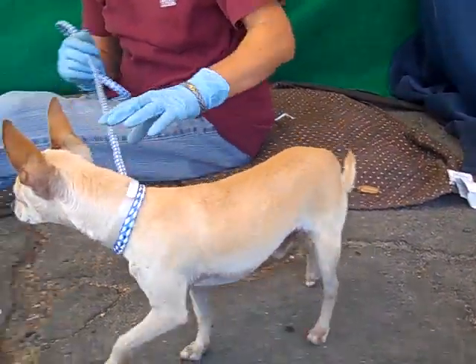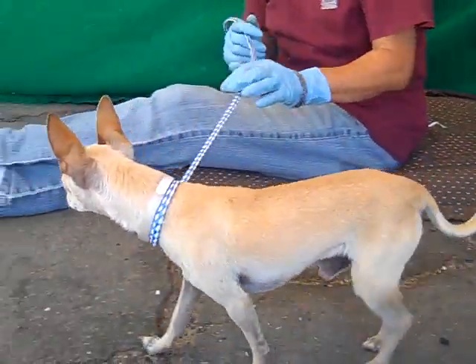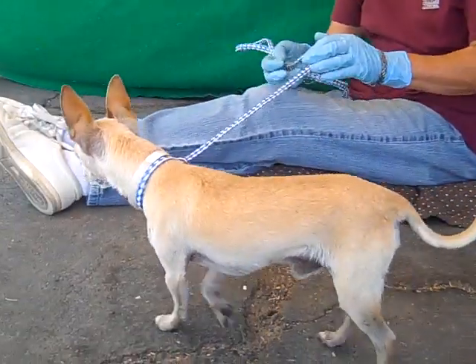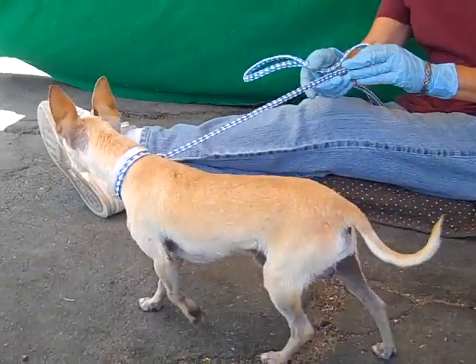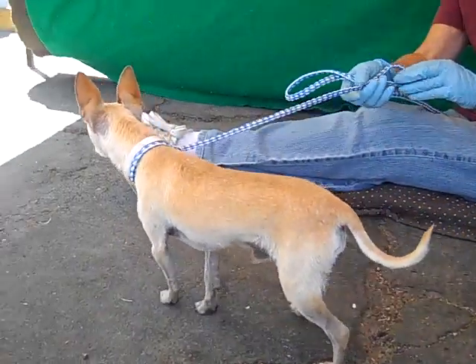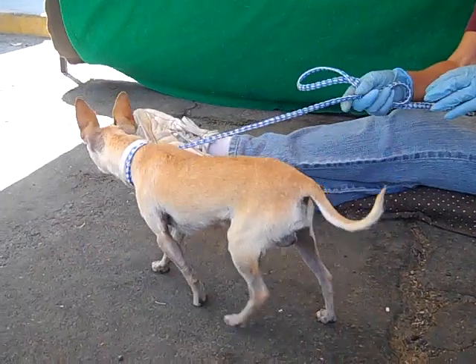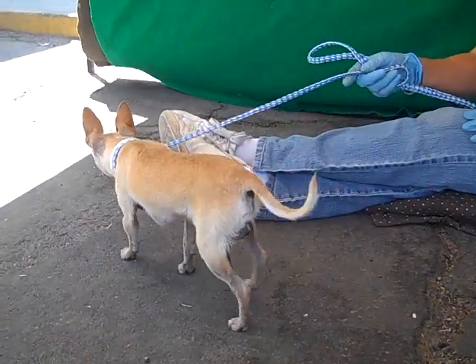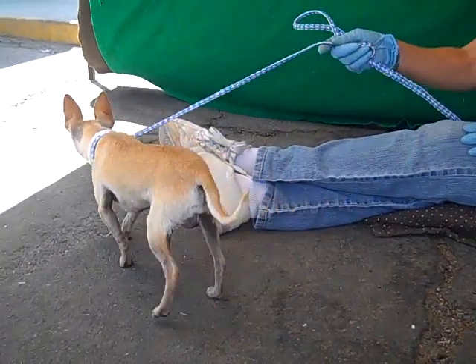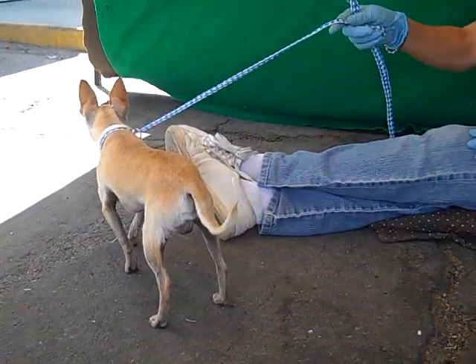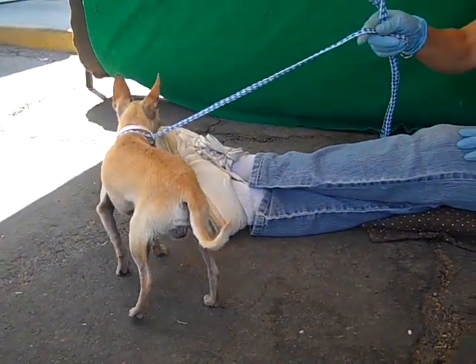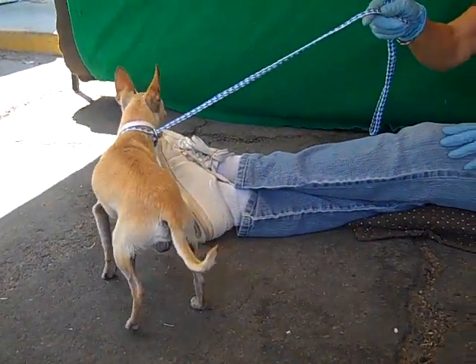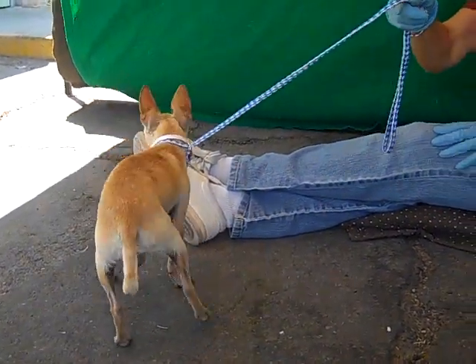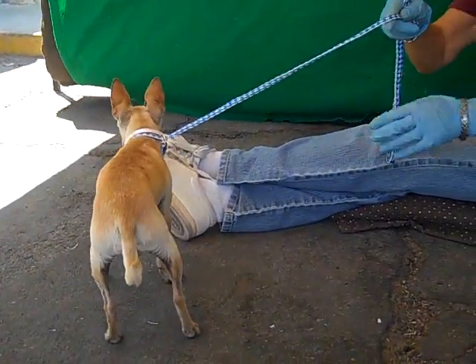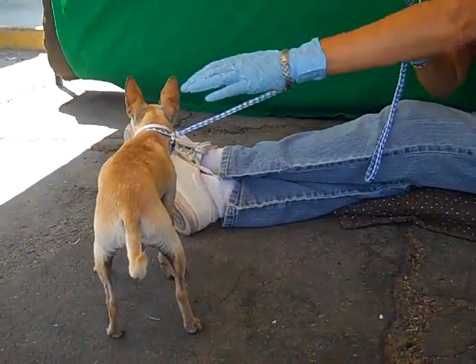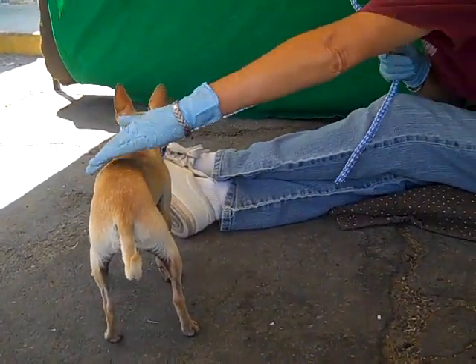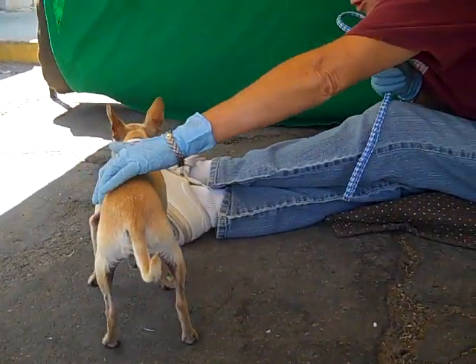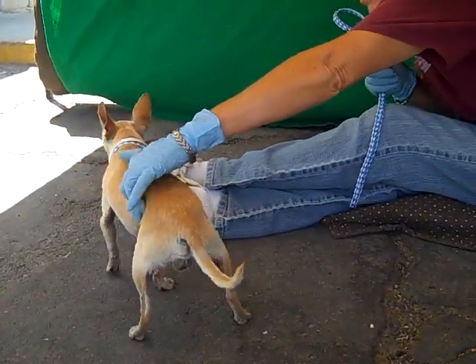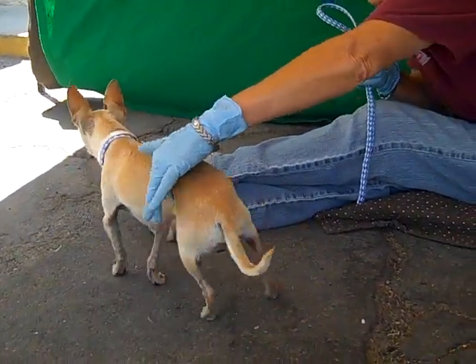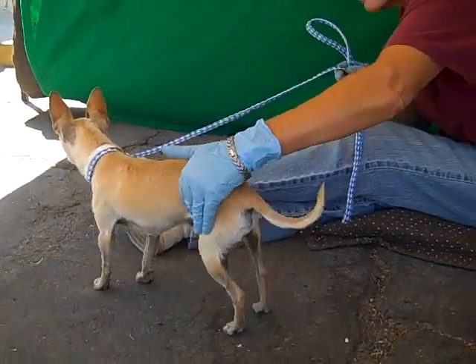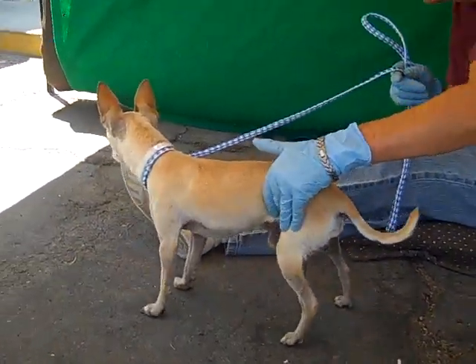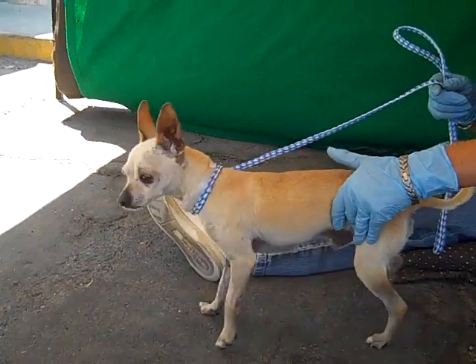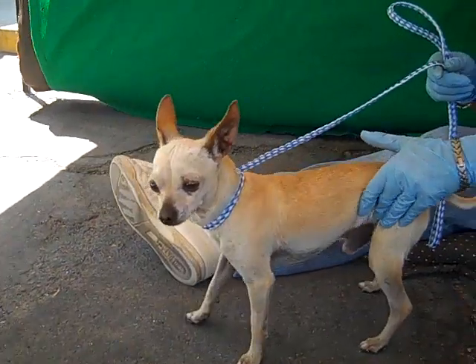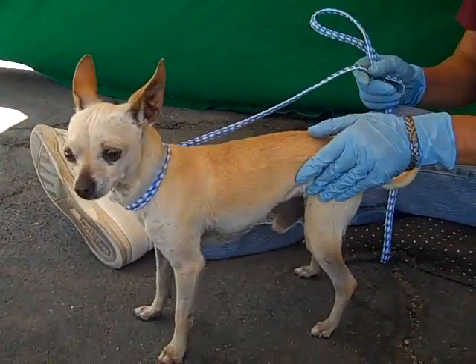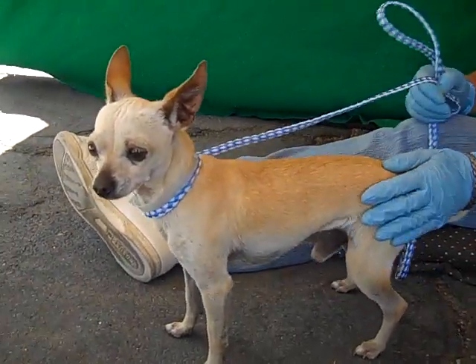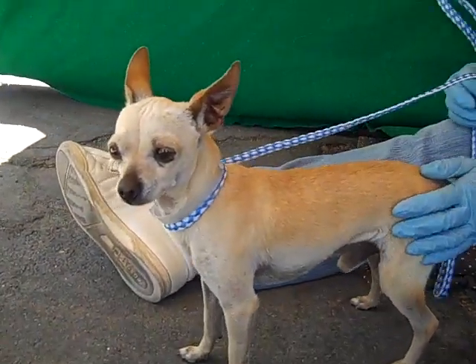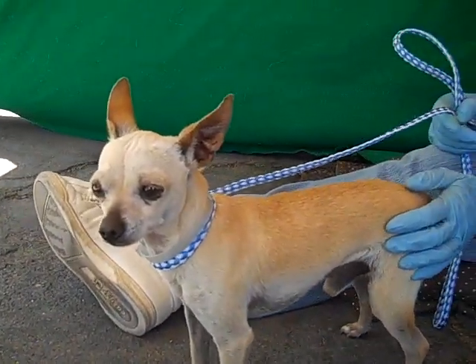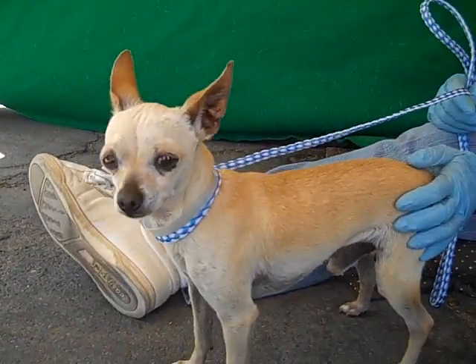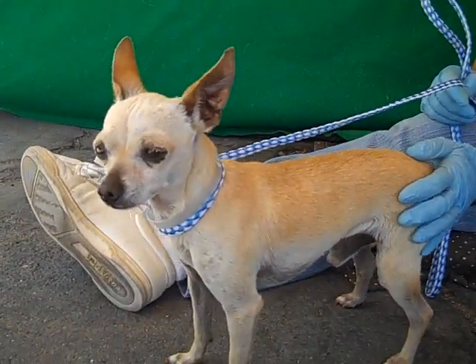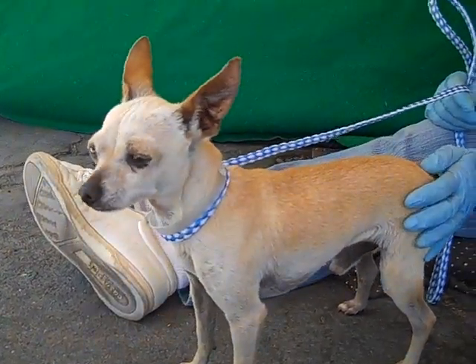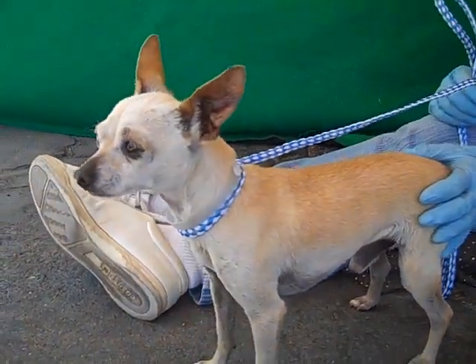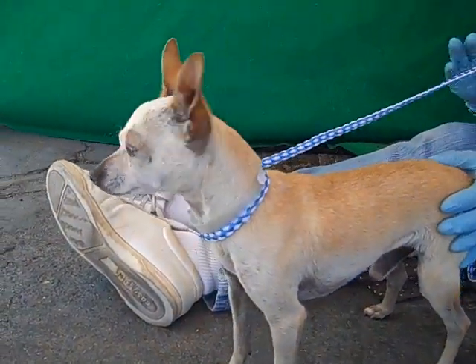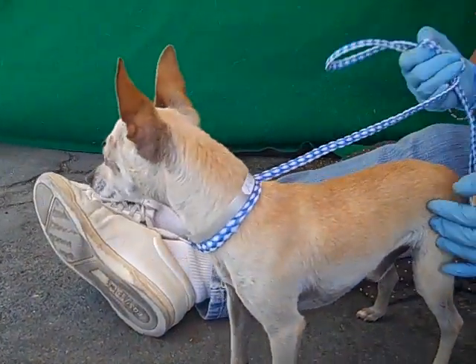If you're looking for low maintenance, this is your guy. But he's got lots of sweetness to him too. Look, he's checking things out — he's a curious little guy. So come on down and meet the adorable teeny tiny Paco today.